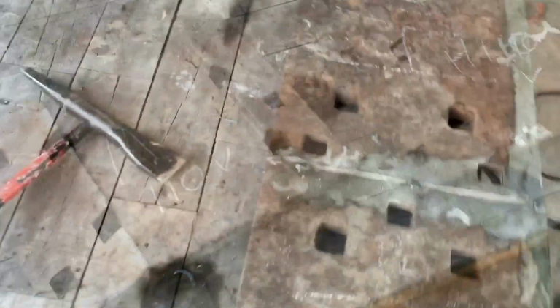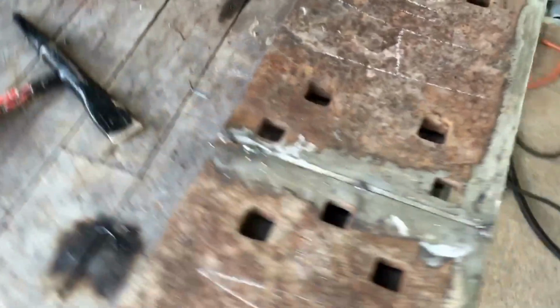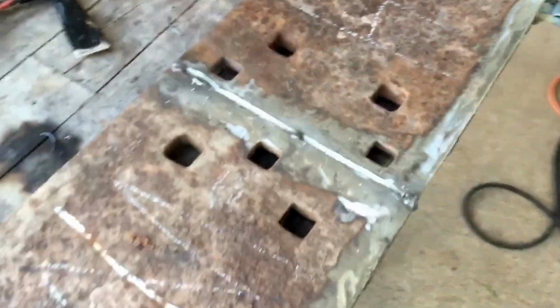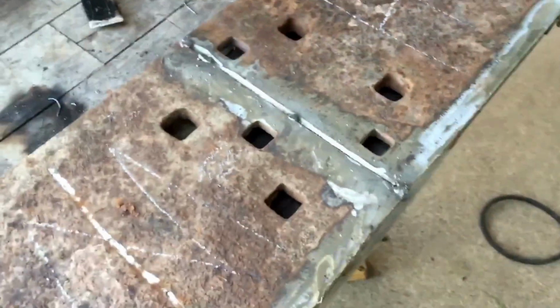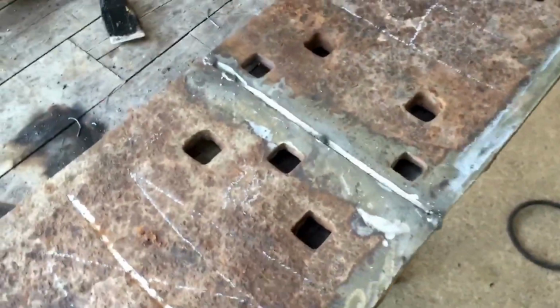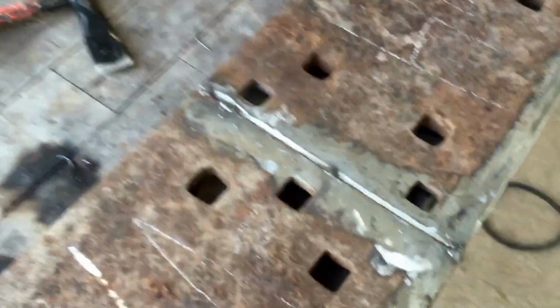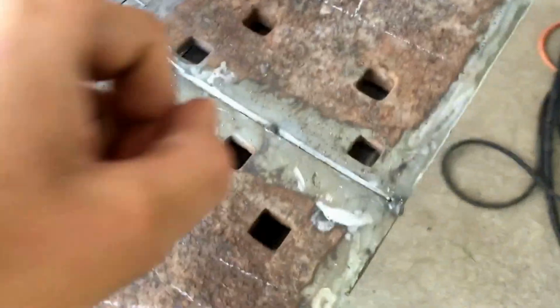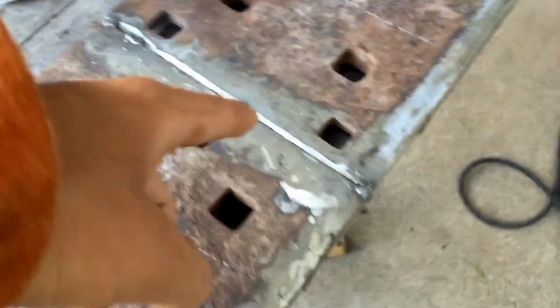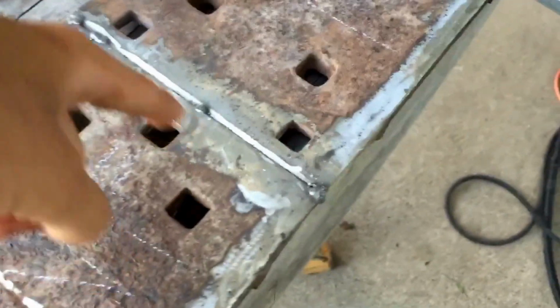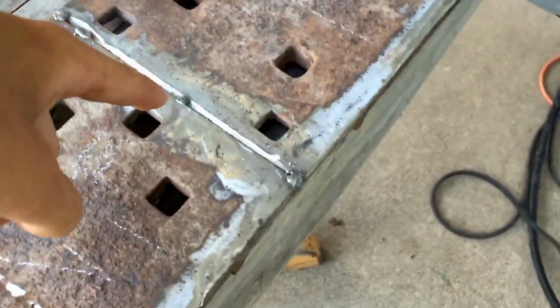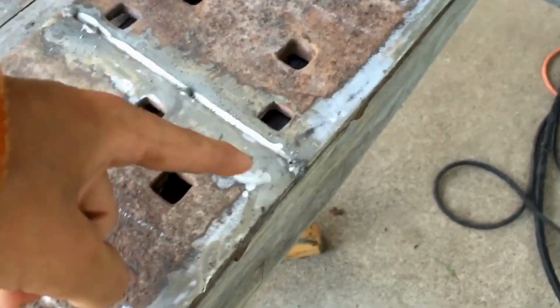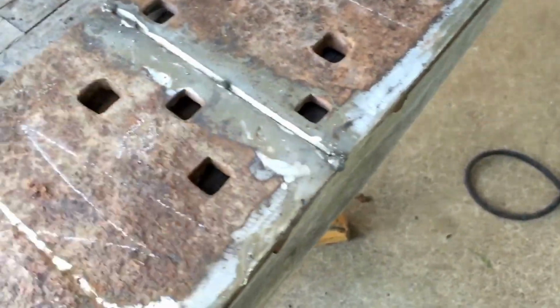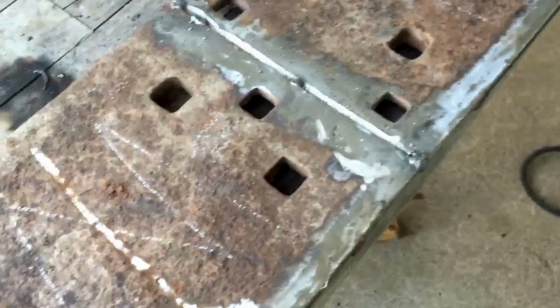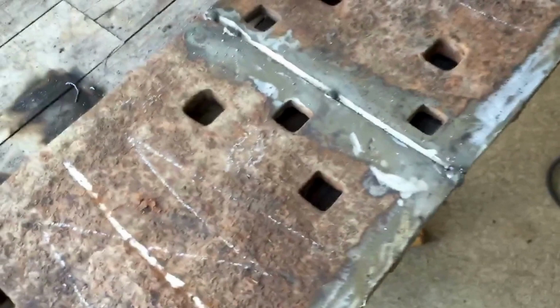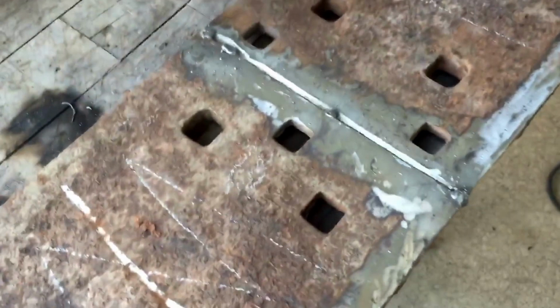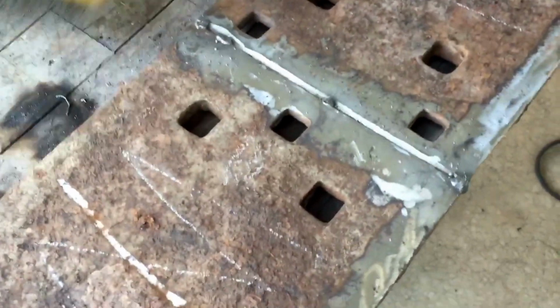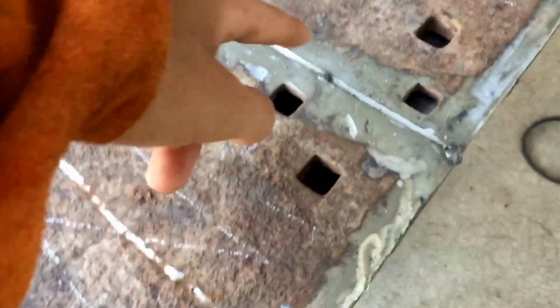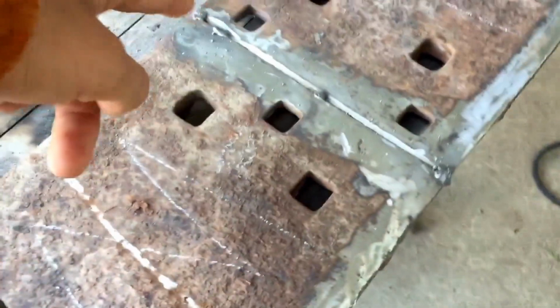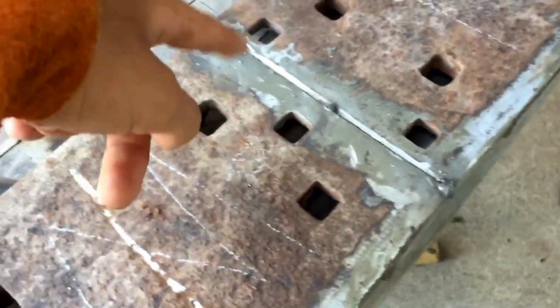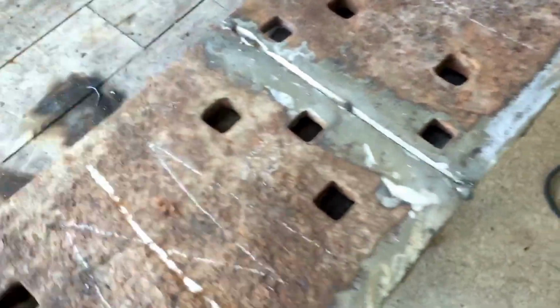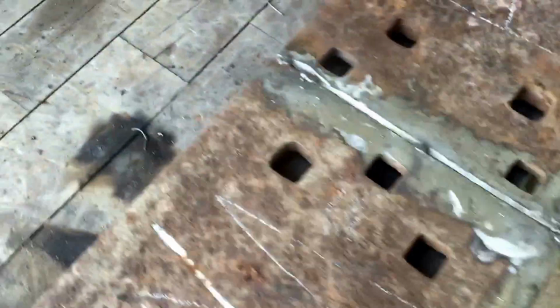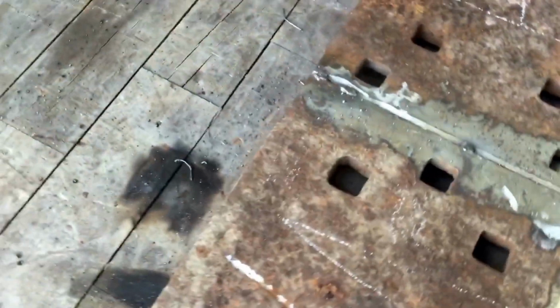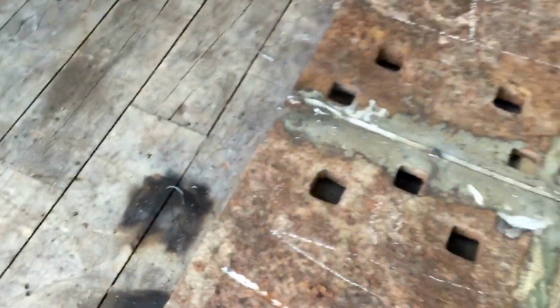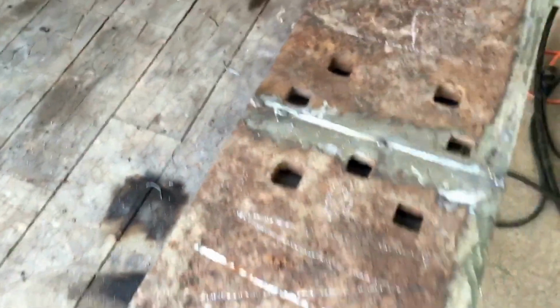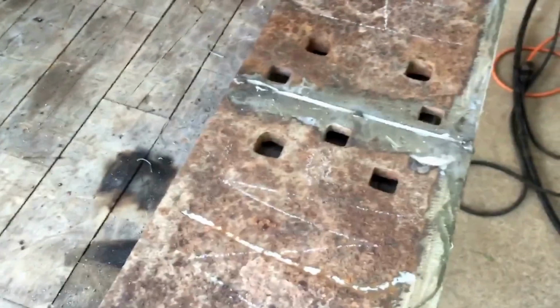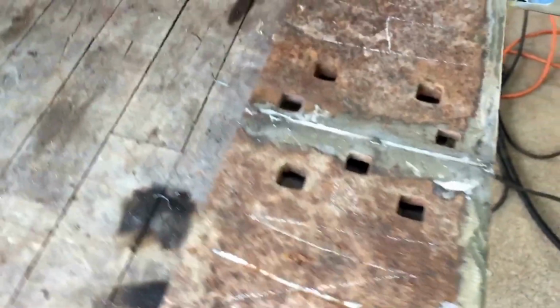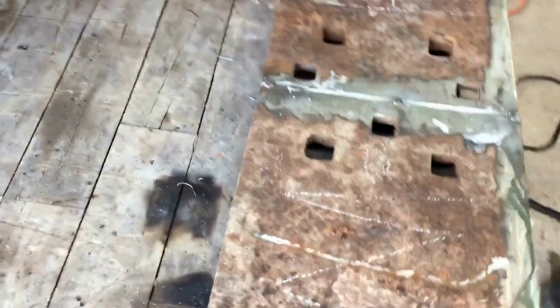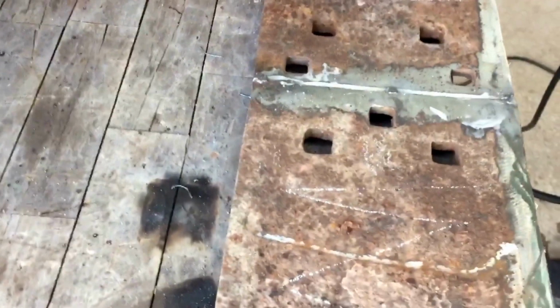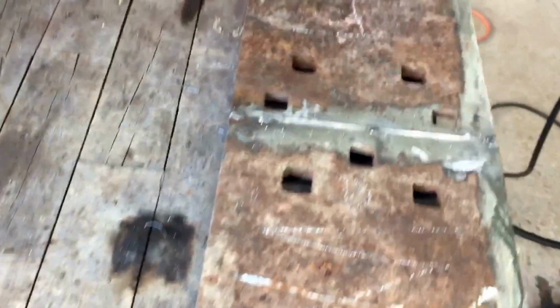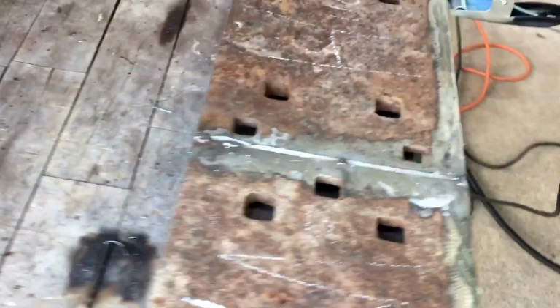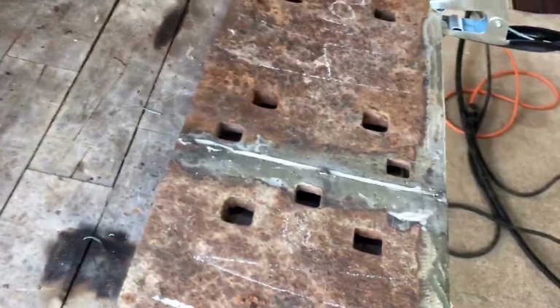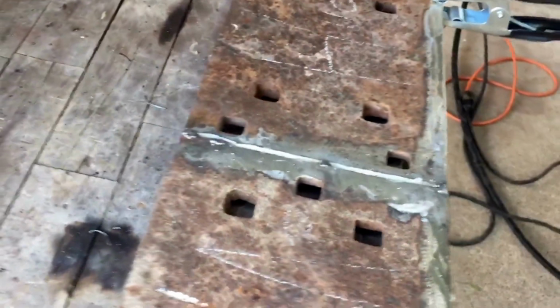We've got Gordy with his Hobart here — he's going to do the bottom half from this bead down. And we're going to have Steve do up there with his Miller 240 volt. Alright, here we go.